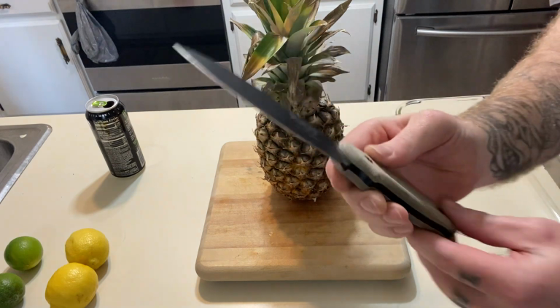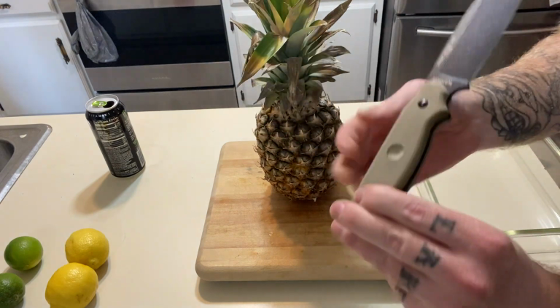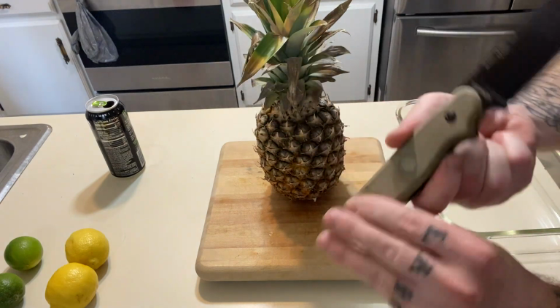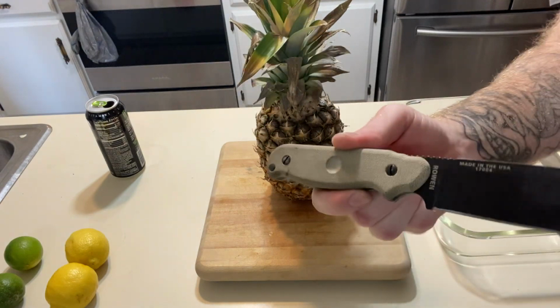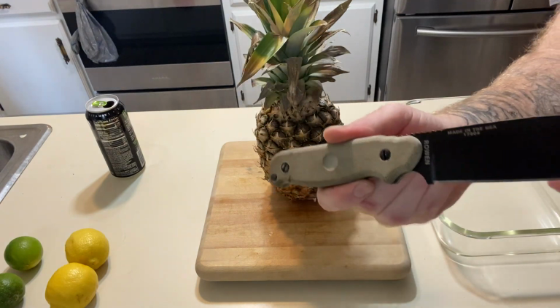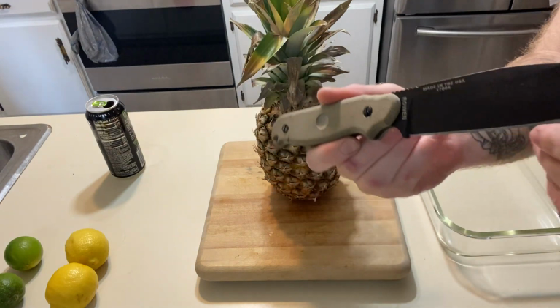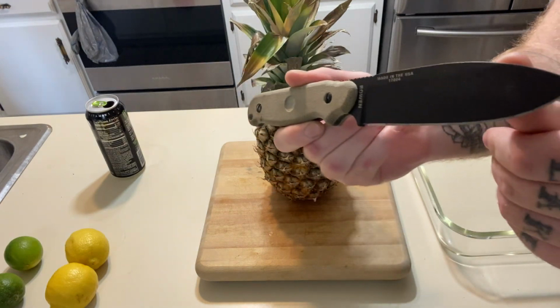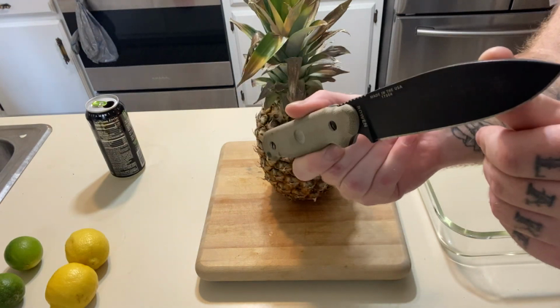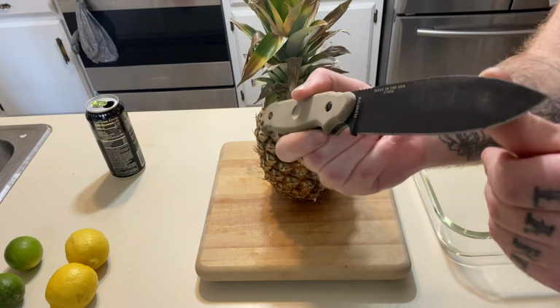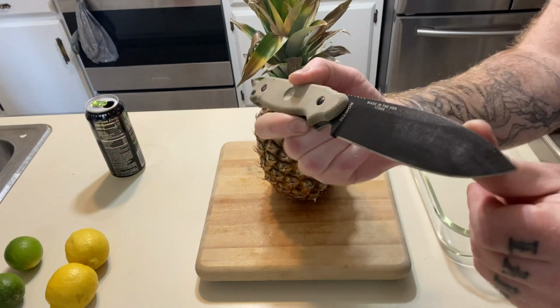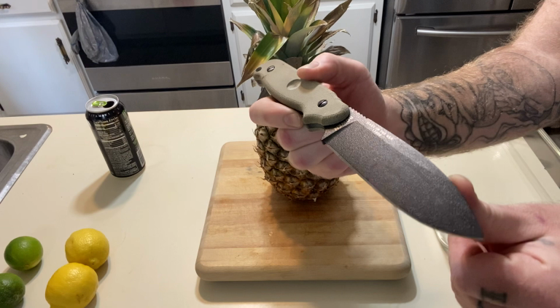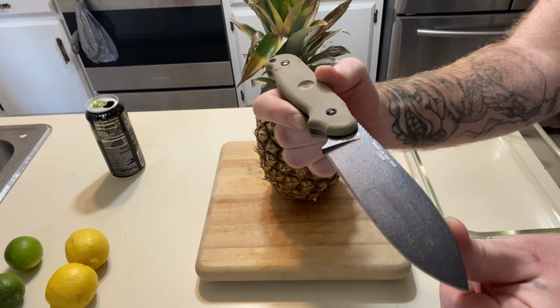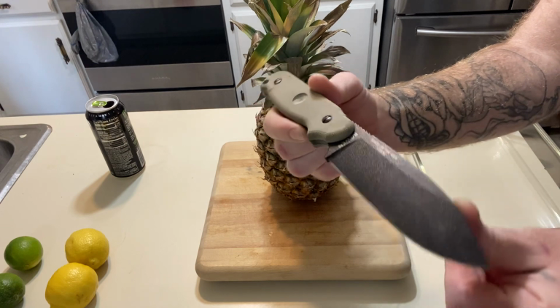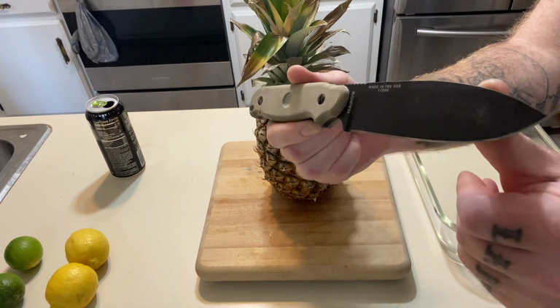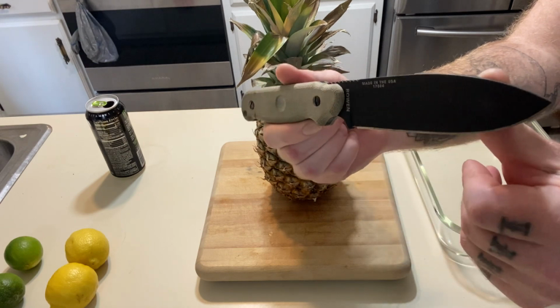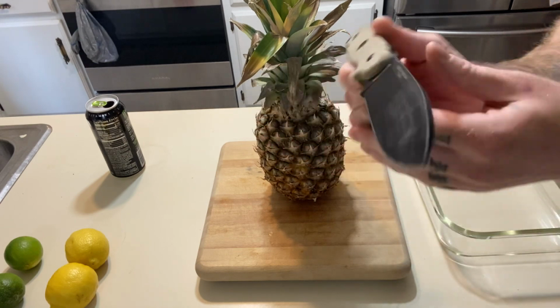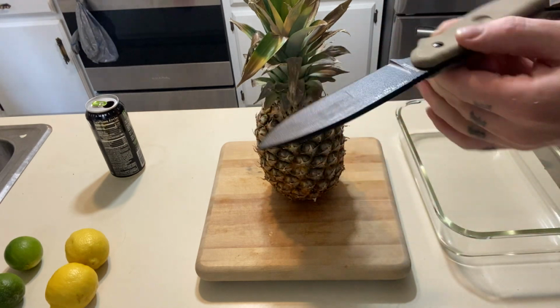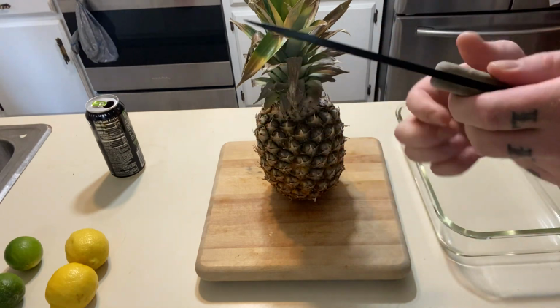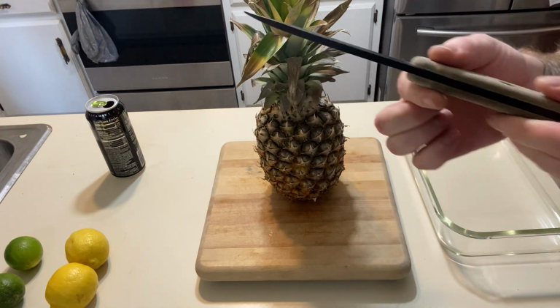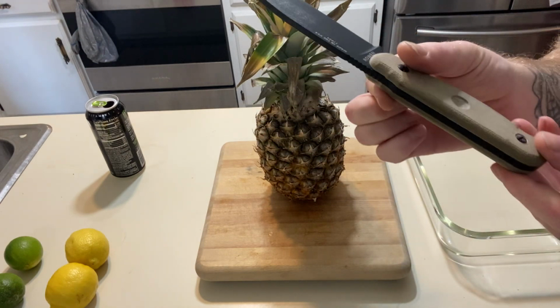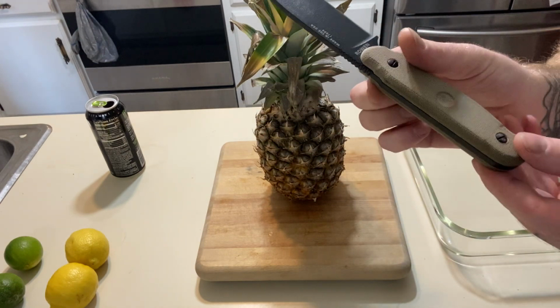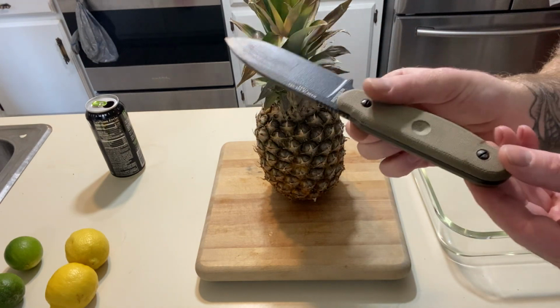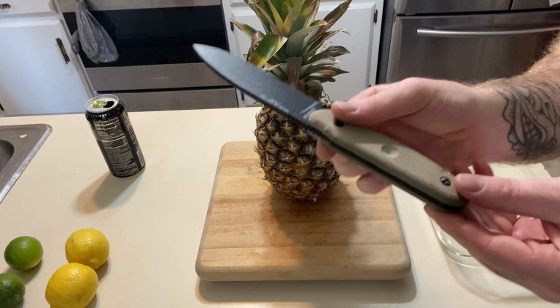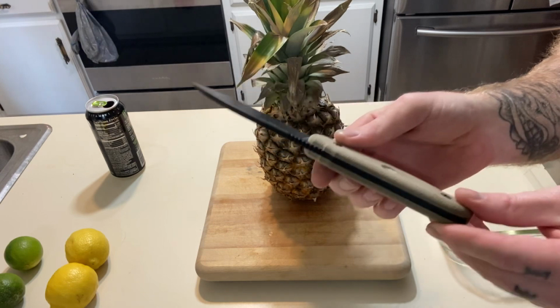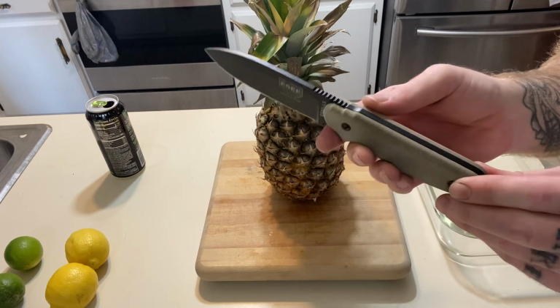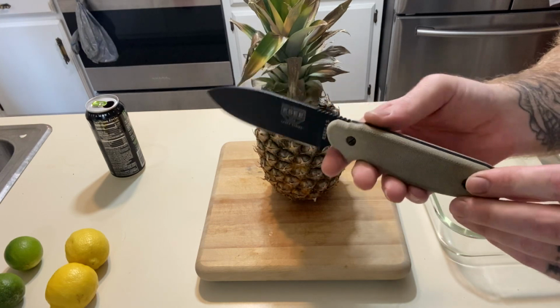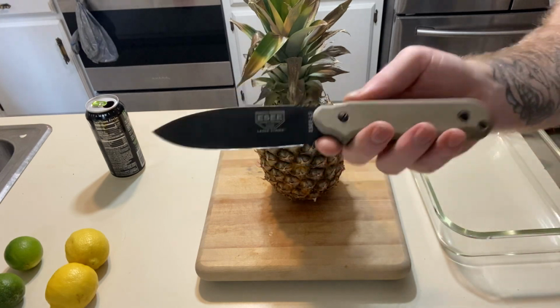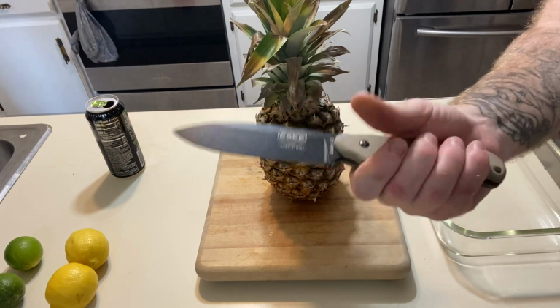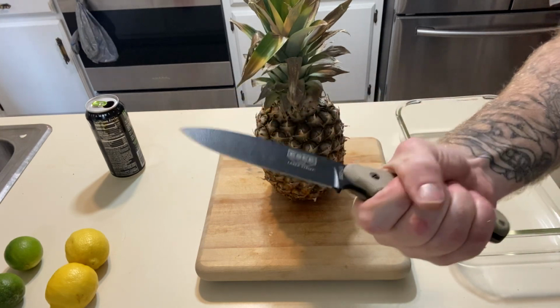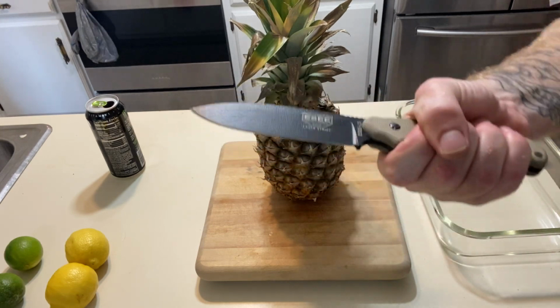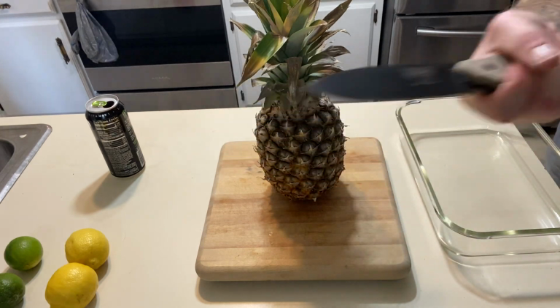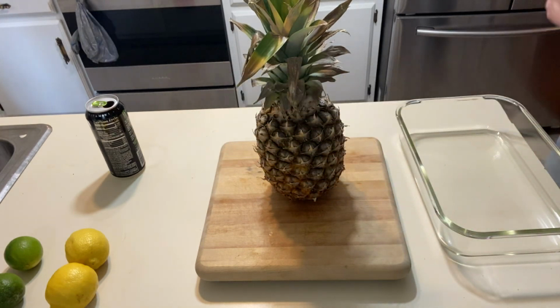Sorry about the lighting. I put a 5,000 watt bulb up there — I might show it to you guys at the end of the video, it's hilarious. You guys can probably hear the fan in that thing running because it's so freaking strong and it gets so hot.